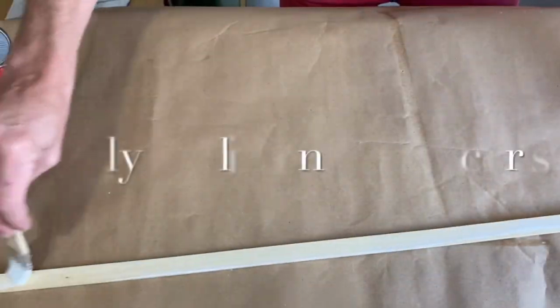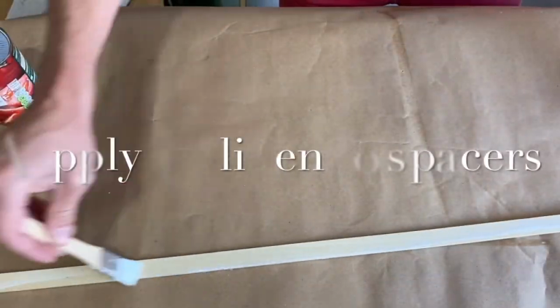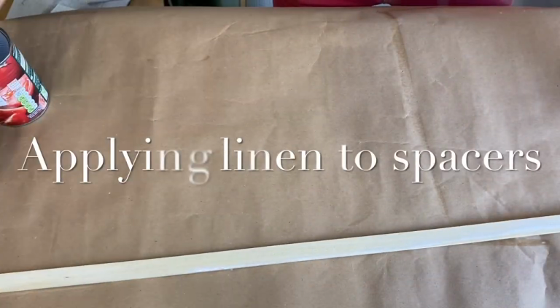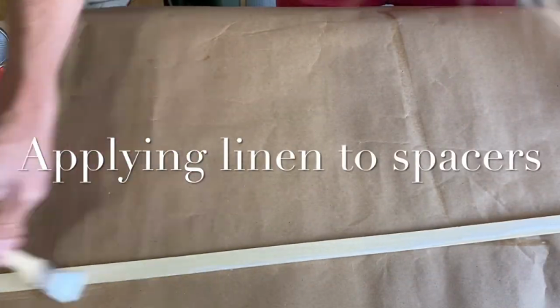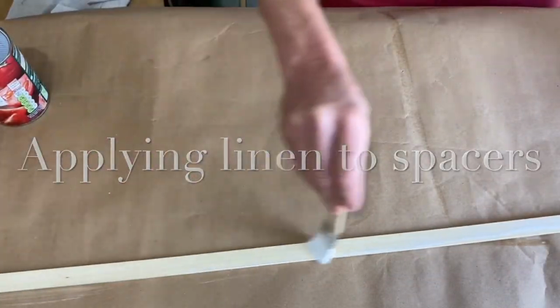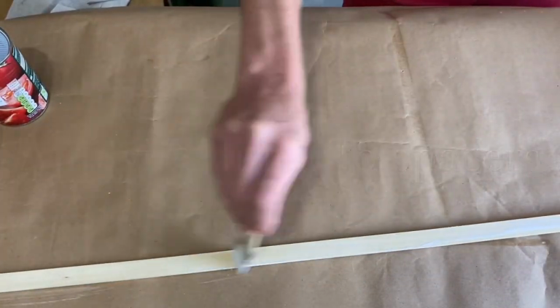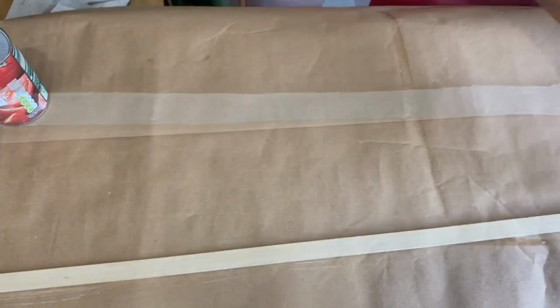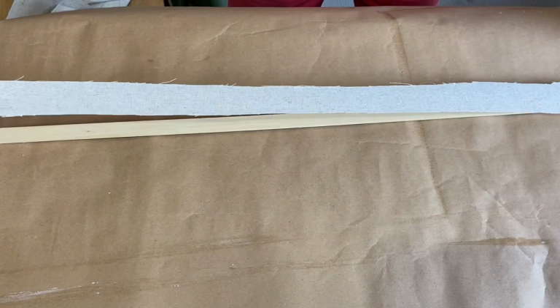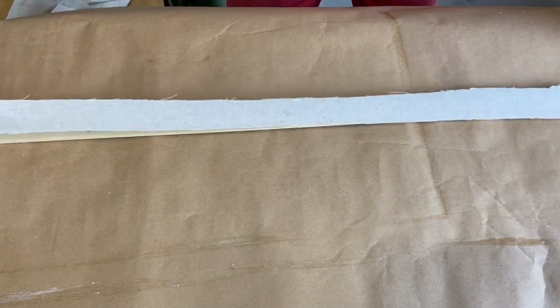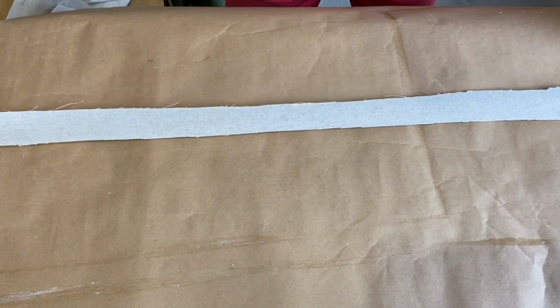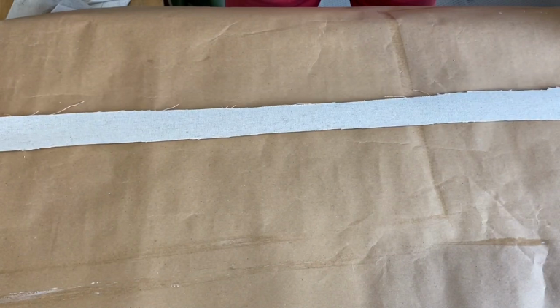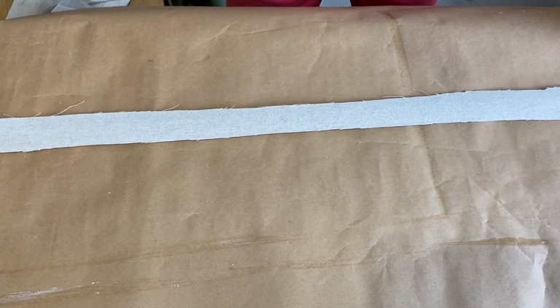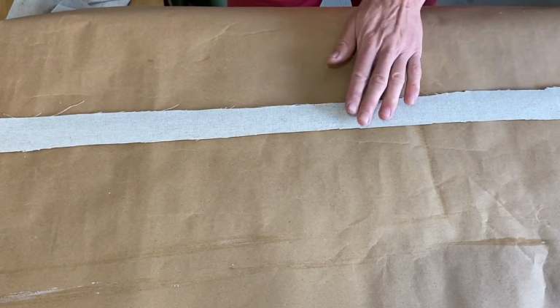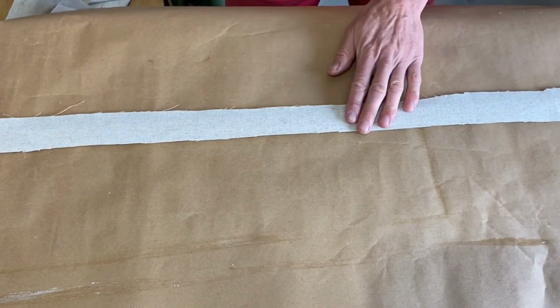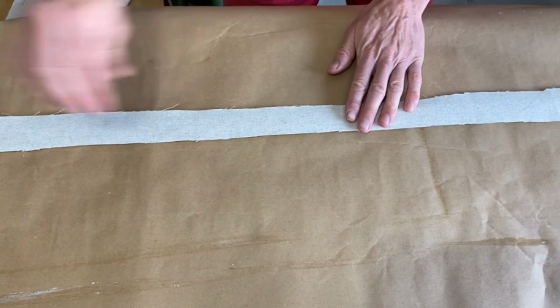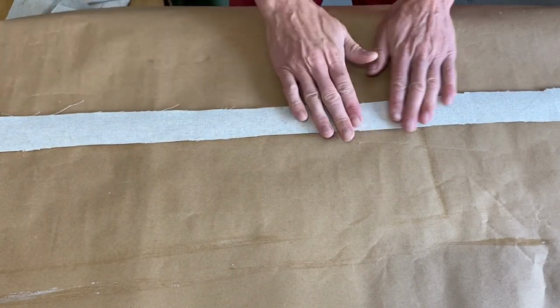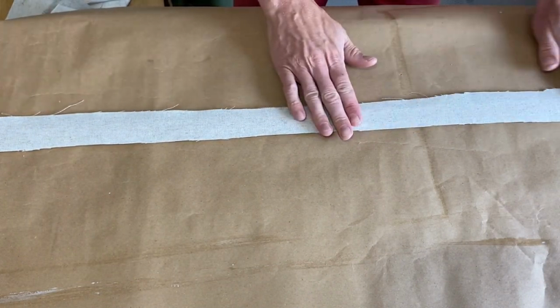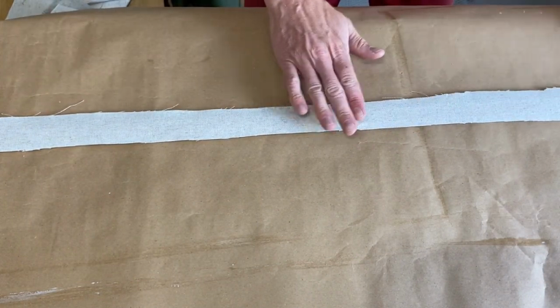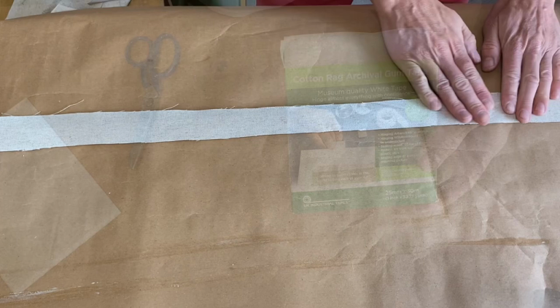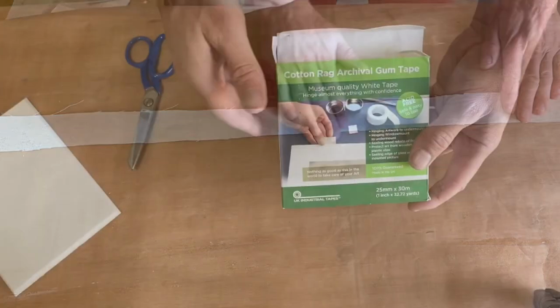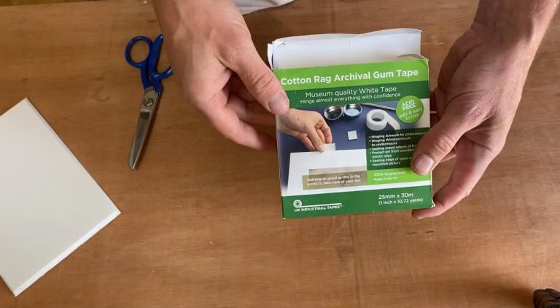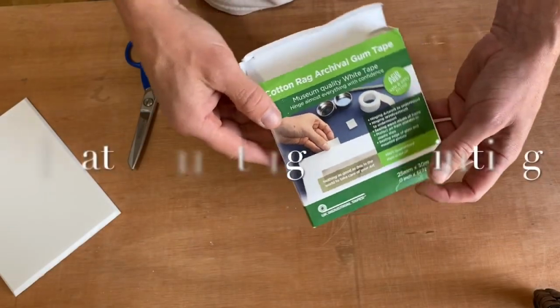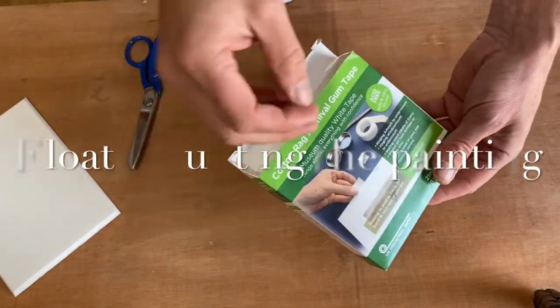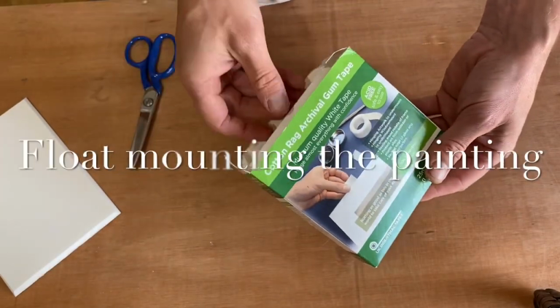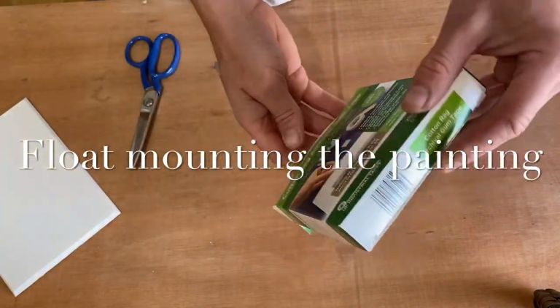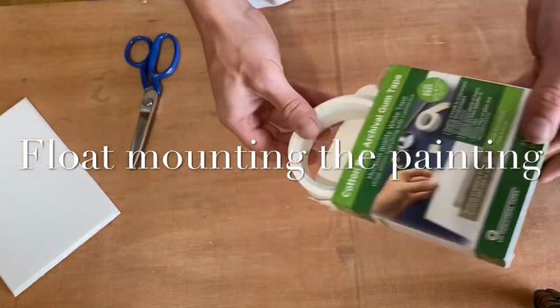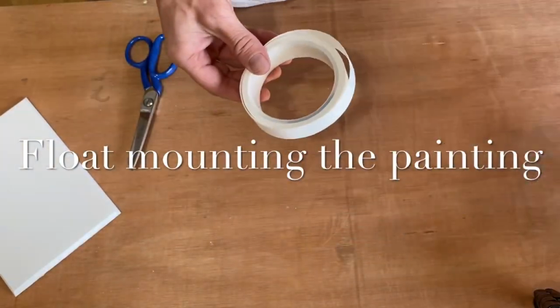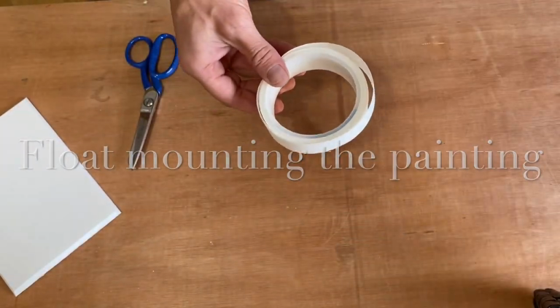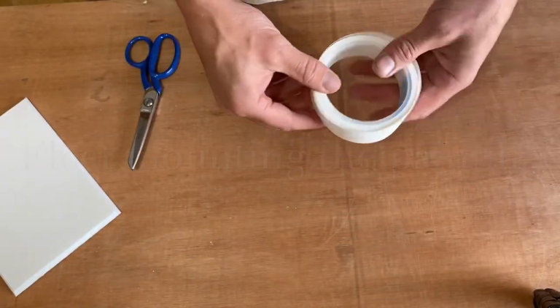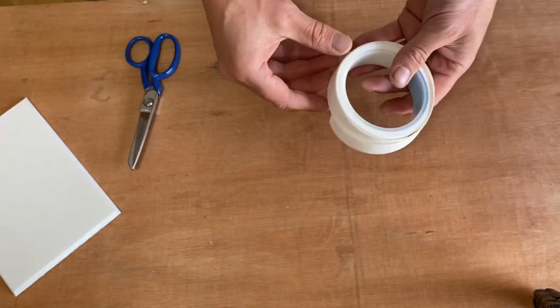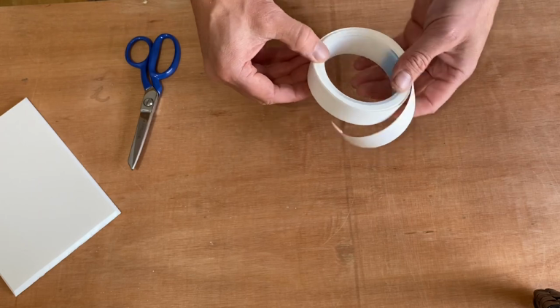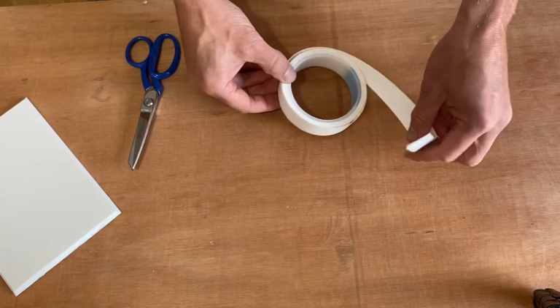Here I am repeating the process of applying the linen to the spacers. The spacers will keep the work to the back of the frame. This is necessary to keep the artwork away from the glass as I'm float mounting the artwork onto the linen board.